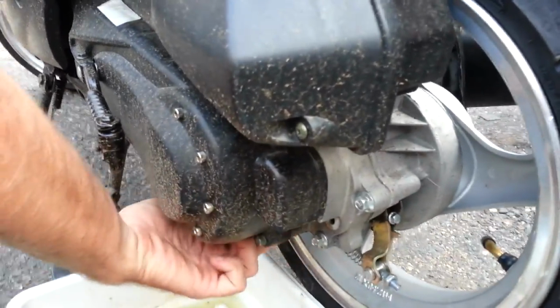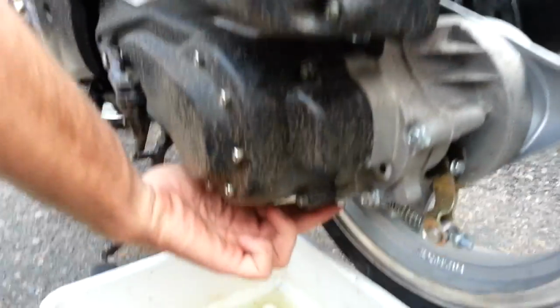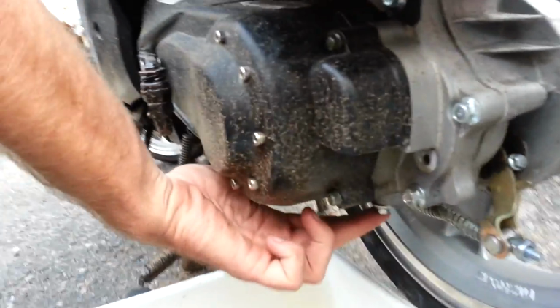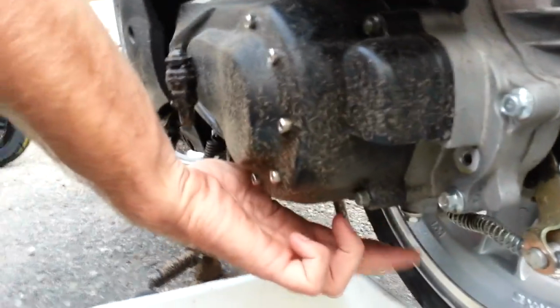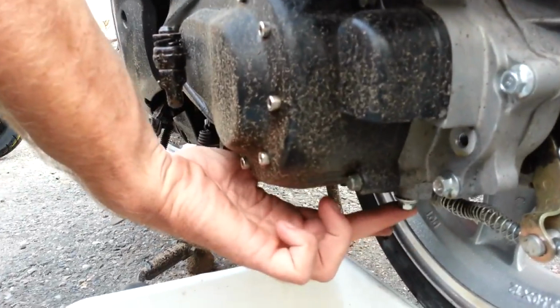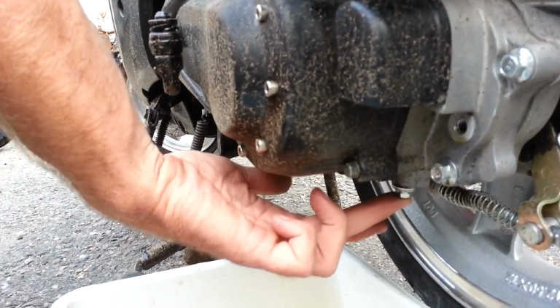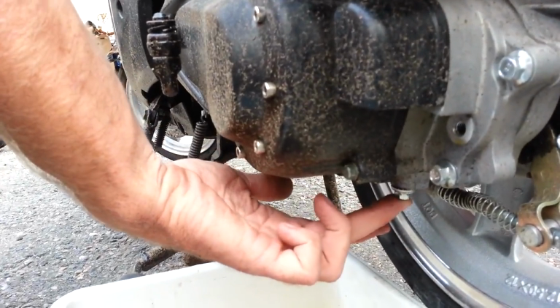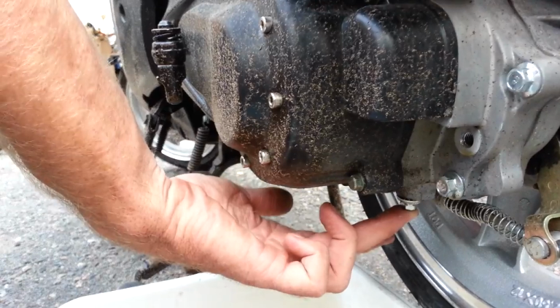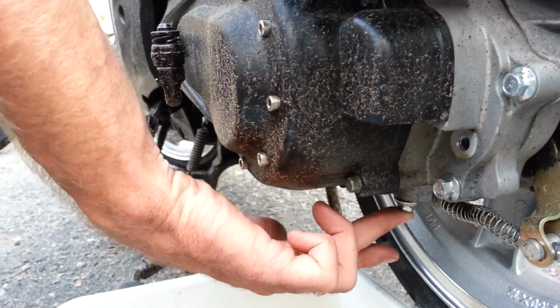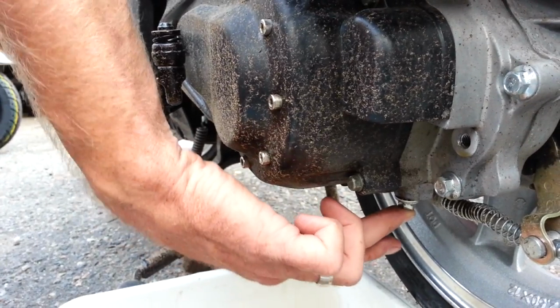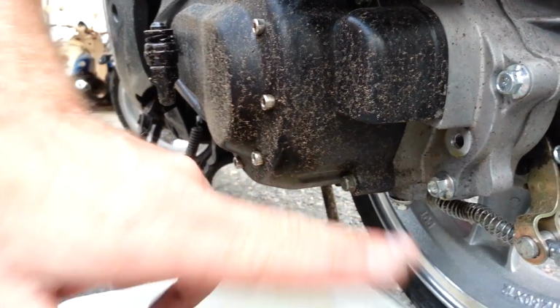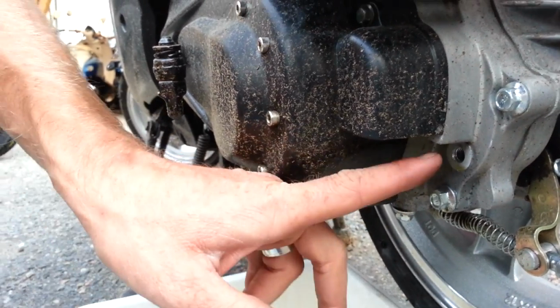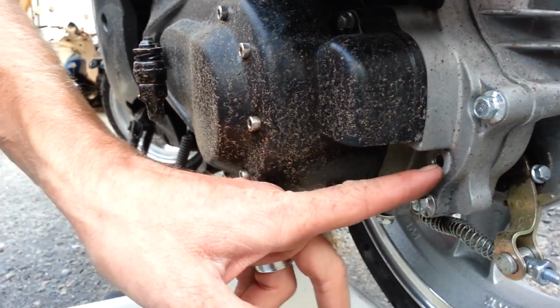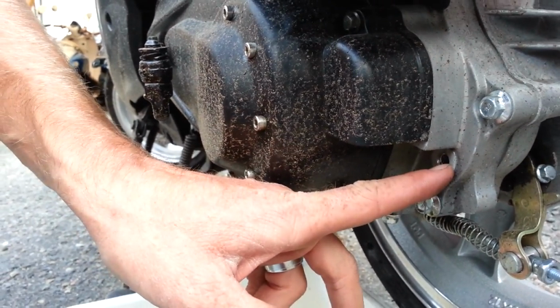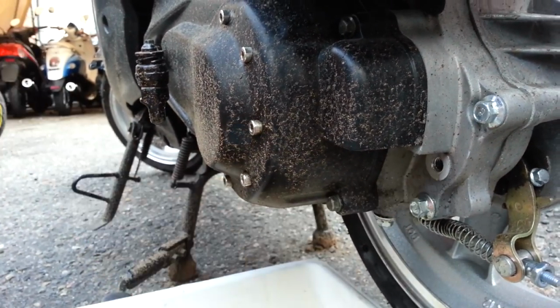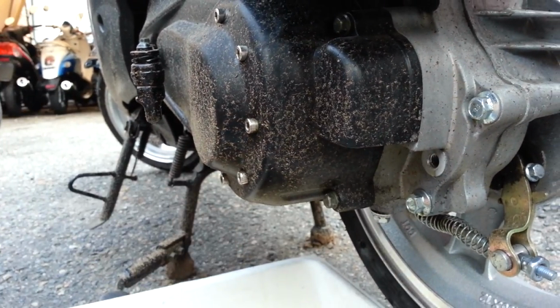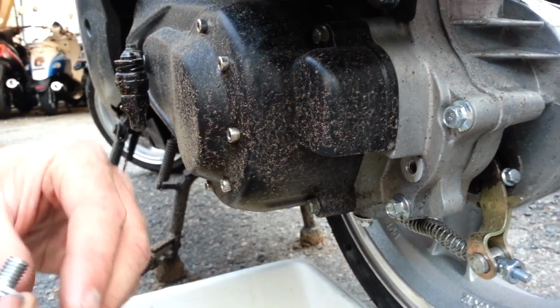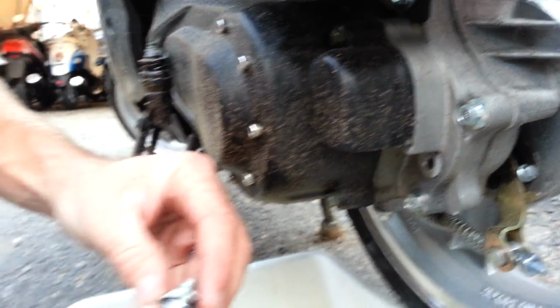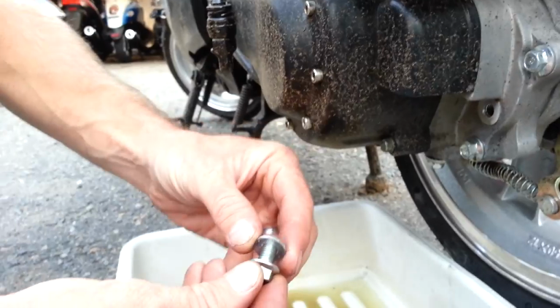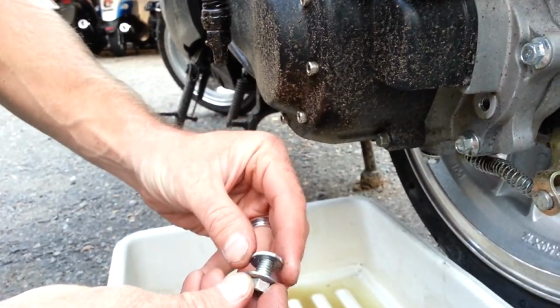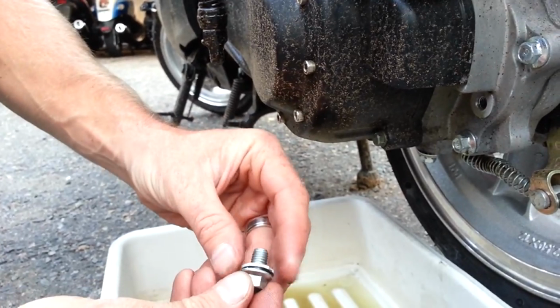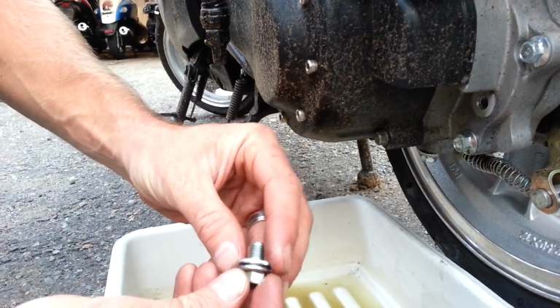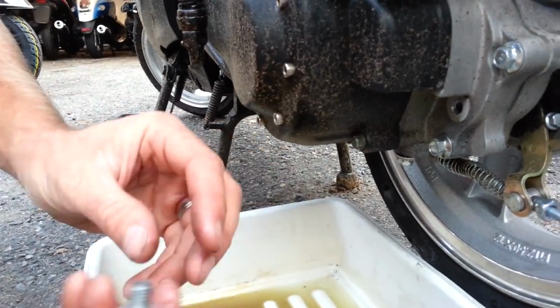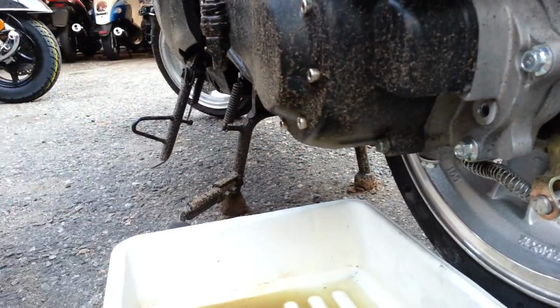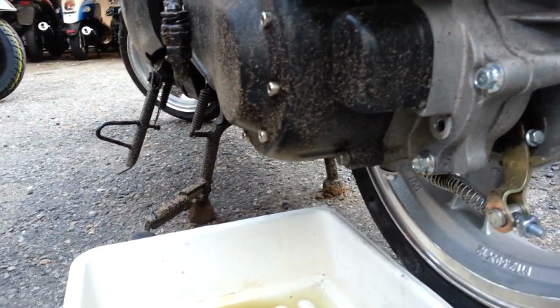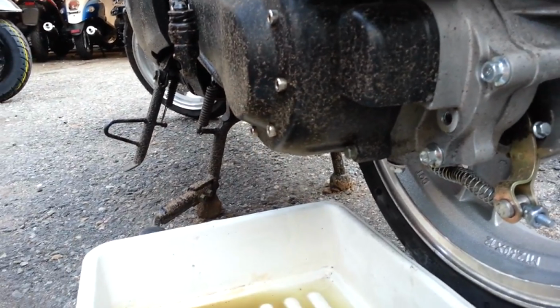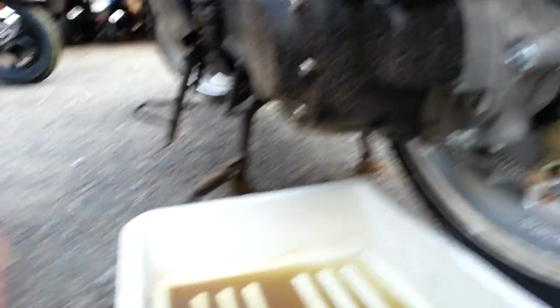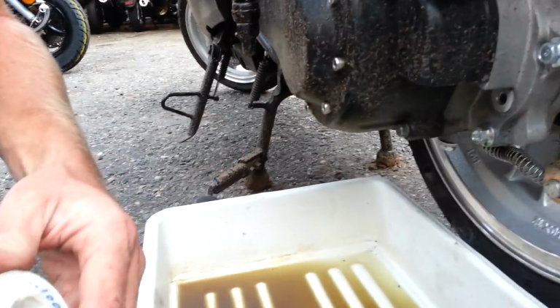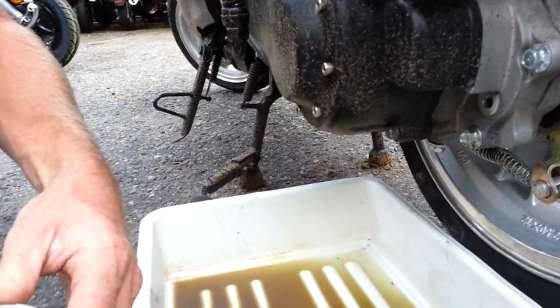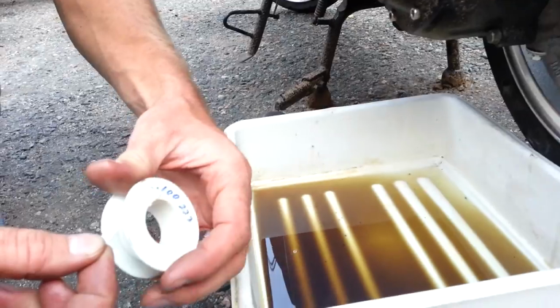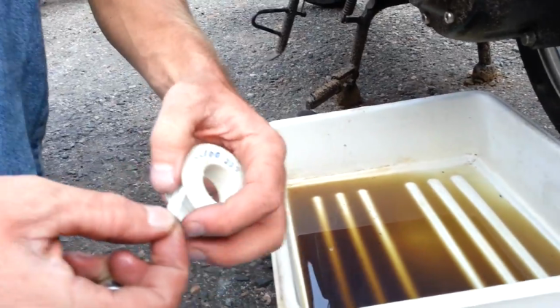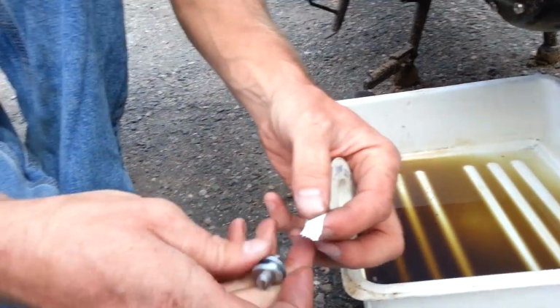Right where my finger's at right here, this is the drain plug. We've already drained it and this is where you fill it. You'll know that because there's a crush washer underneath it. So we've done this with the drain plug.